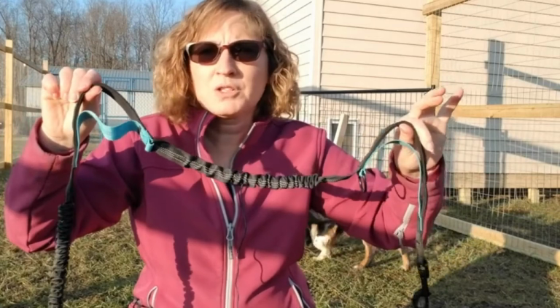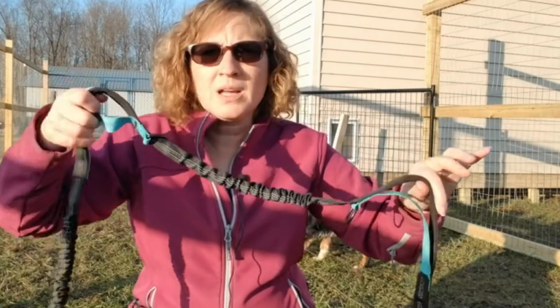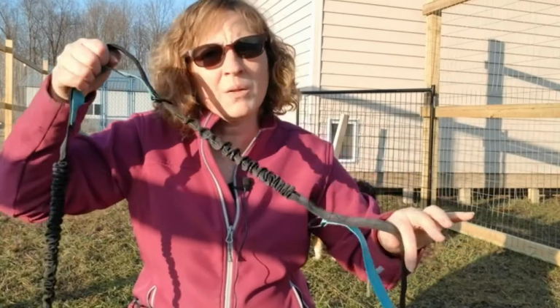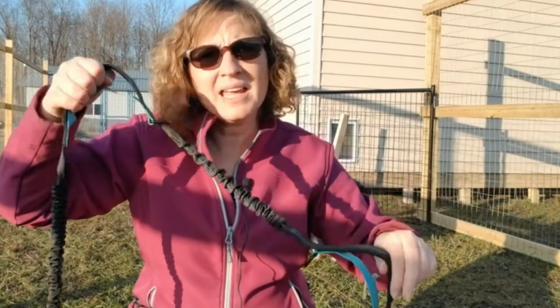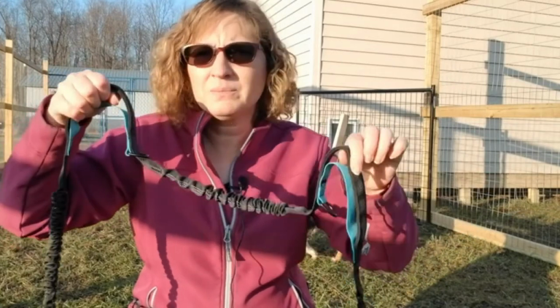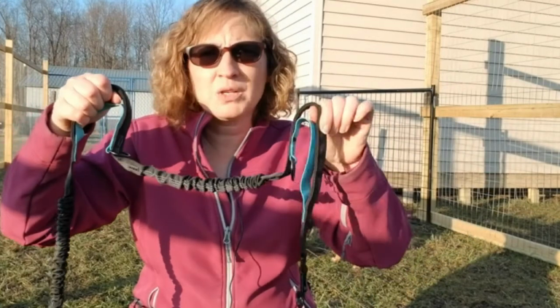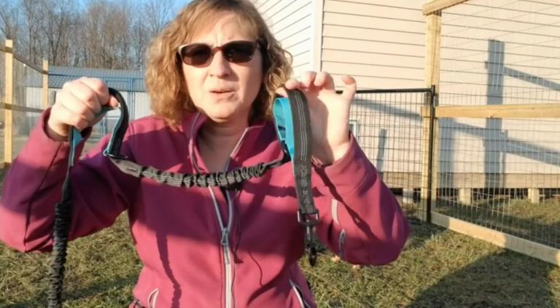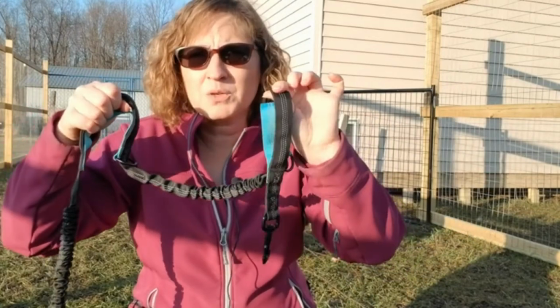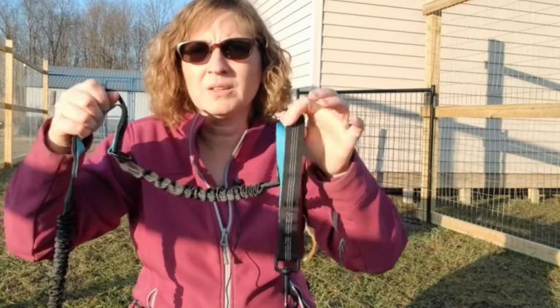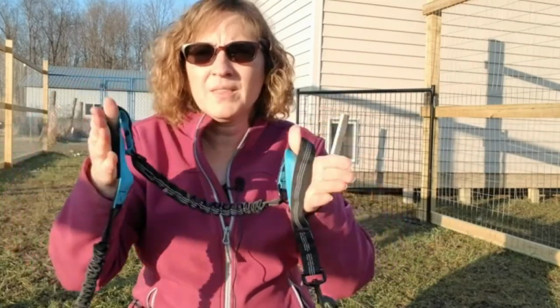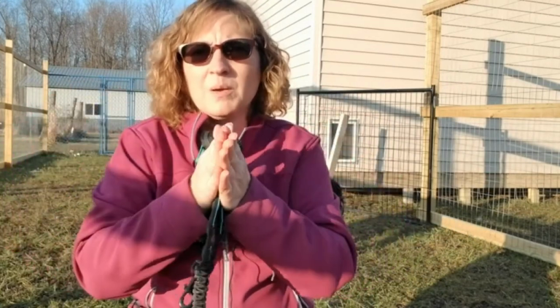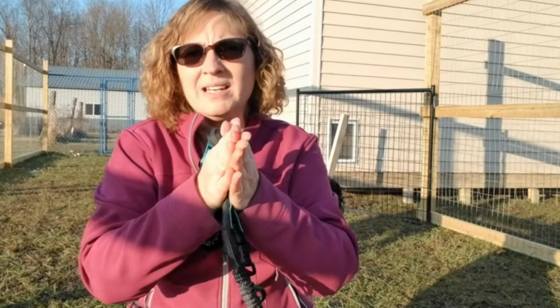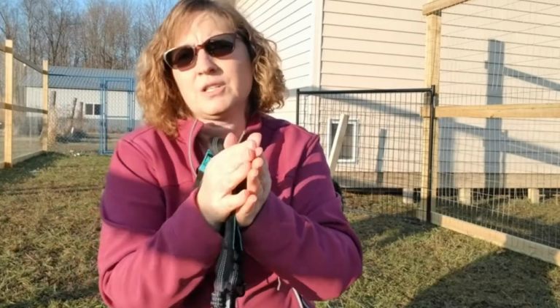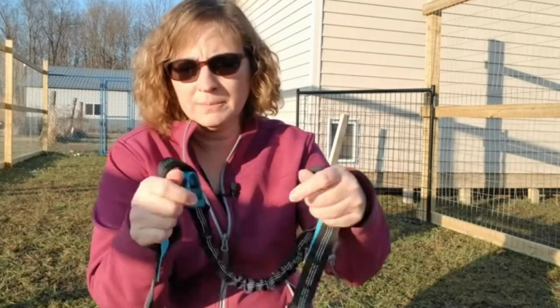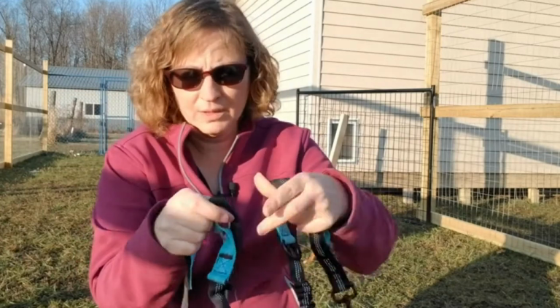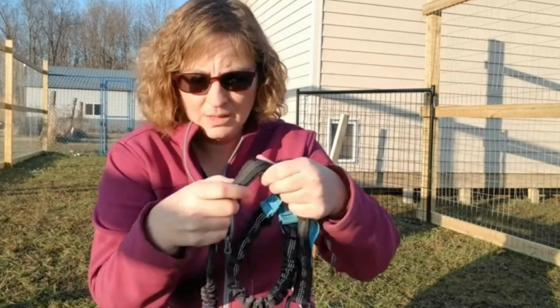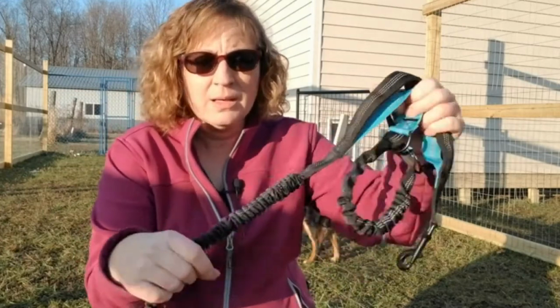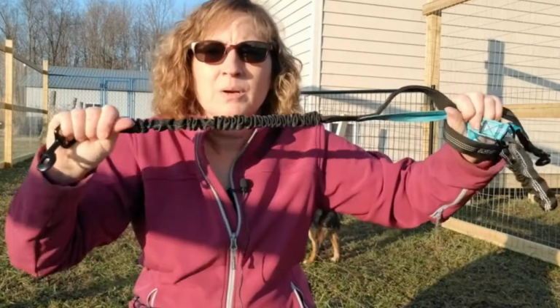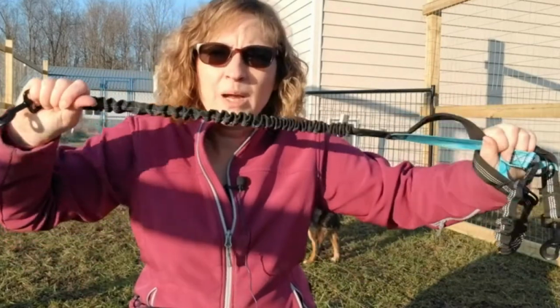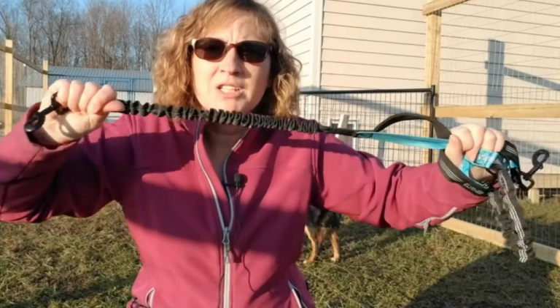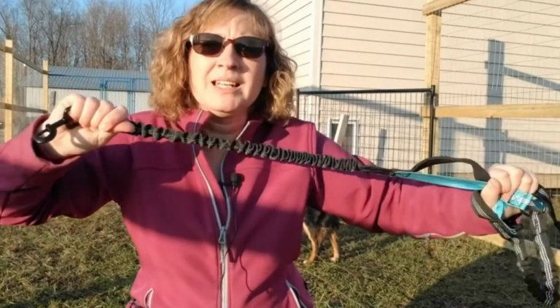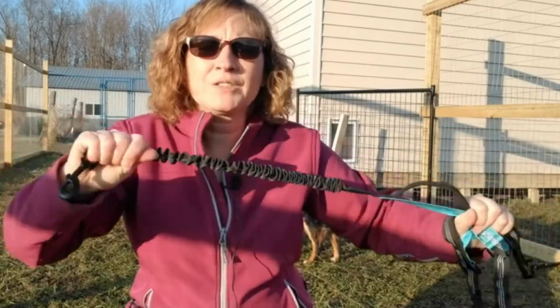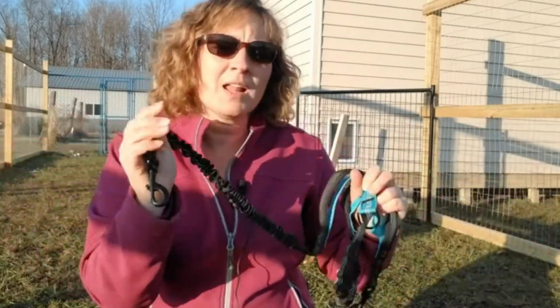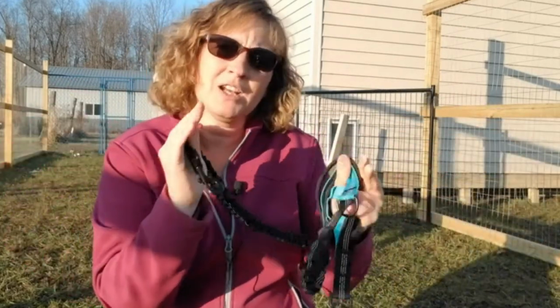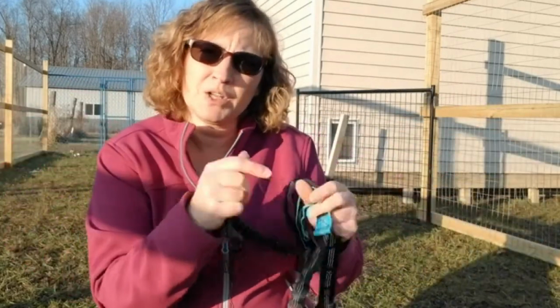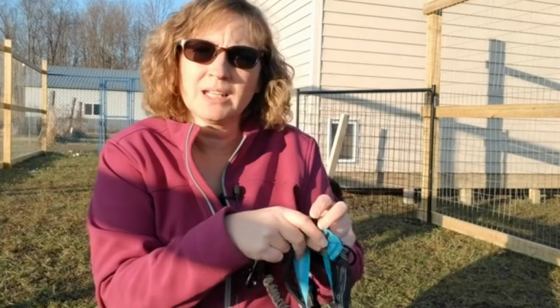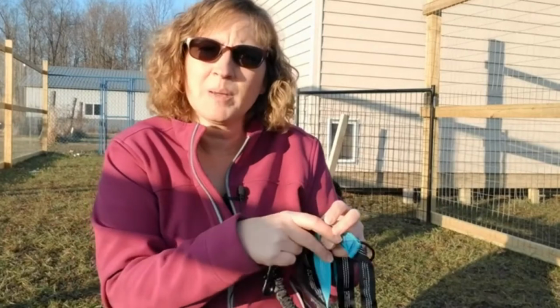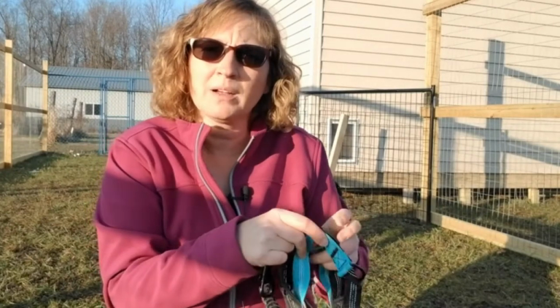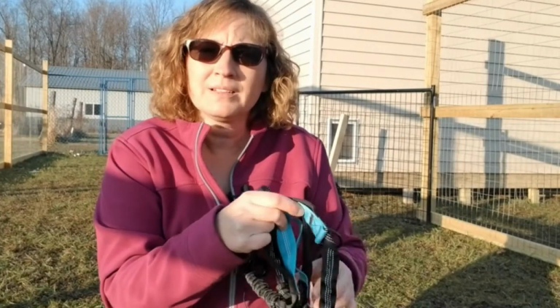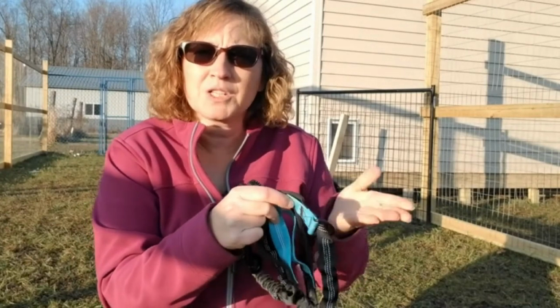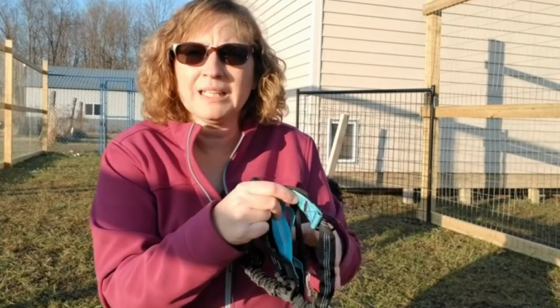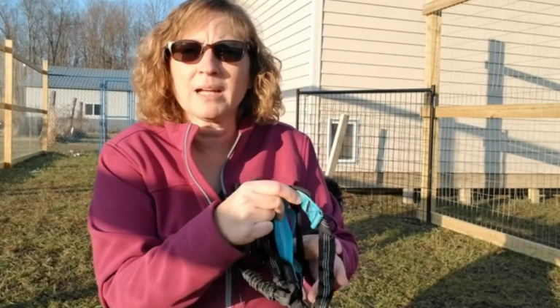Short dog, hold the high handle. Tall dog, hold the short handle and they're going to be right next to you. Great bungee — nice for polishing off those dogs that need a little bit of work to finish up their lead practice.